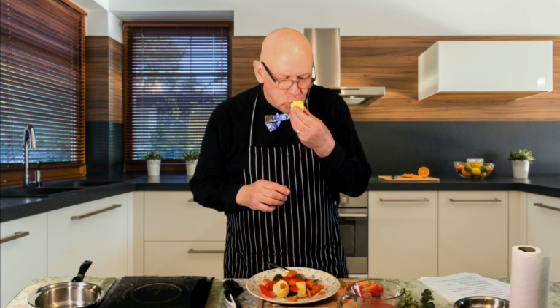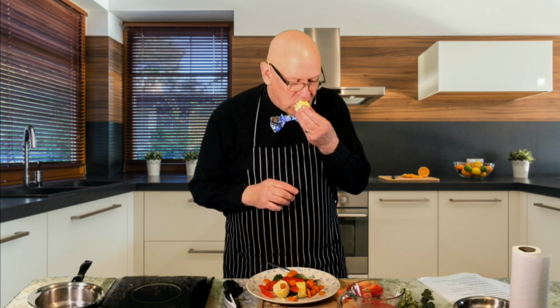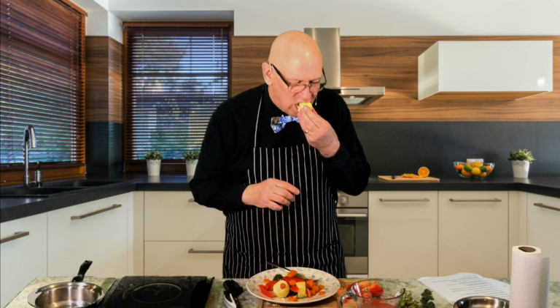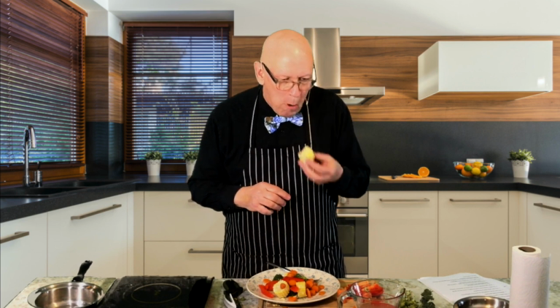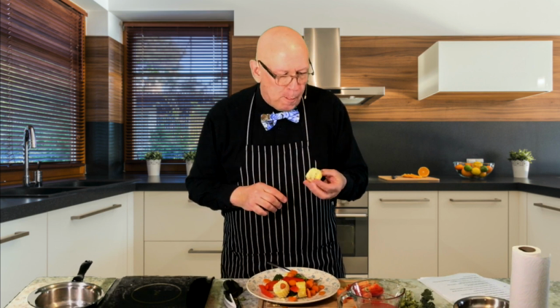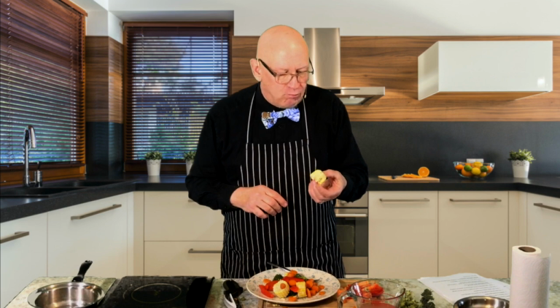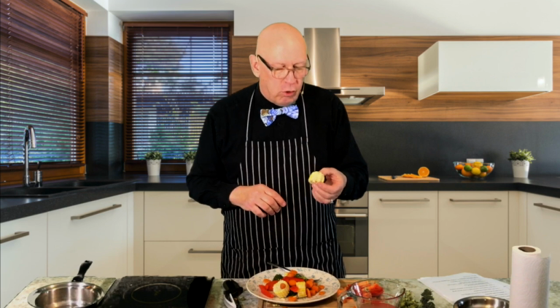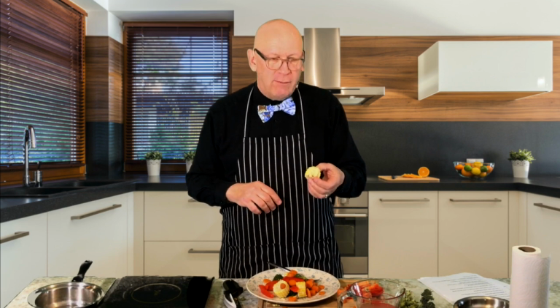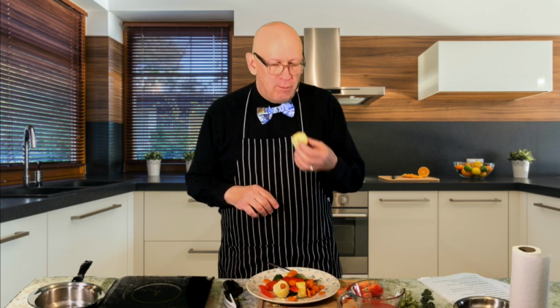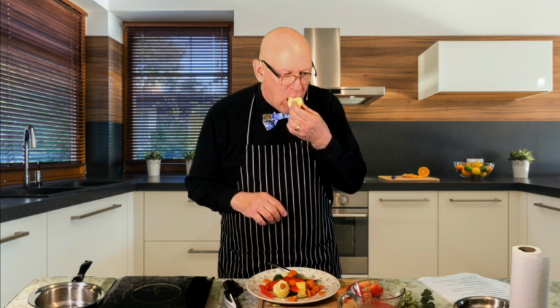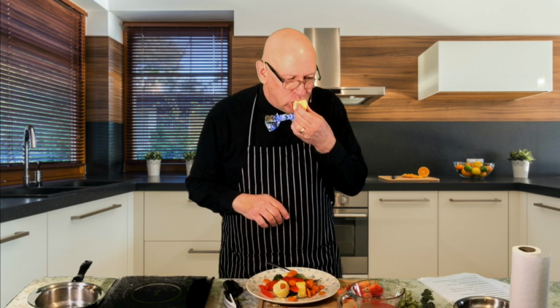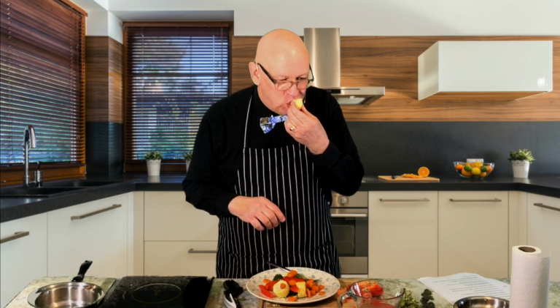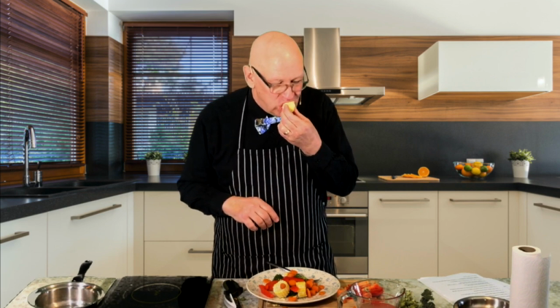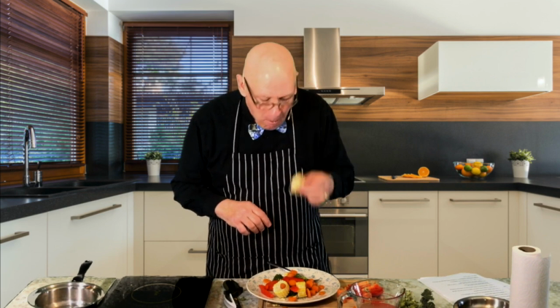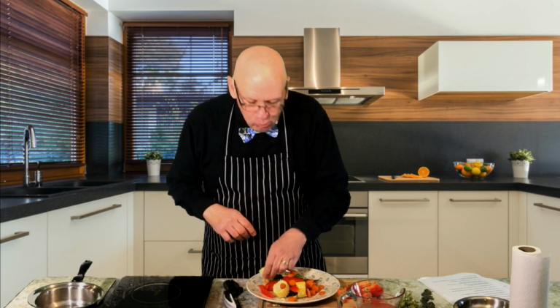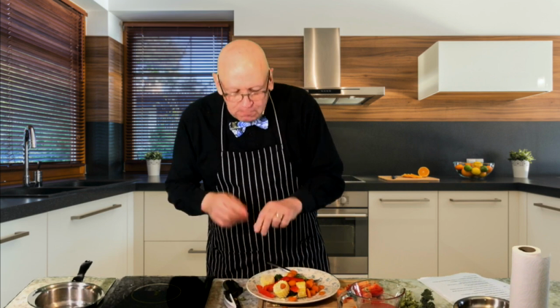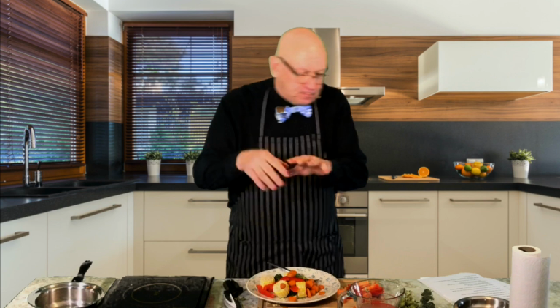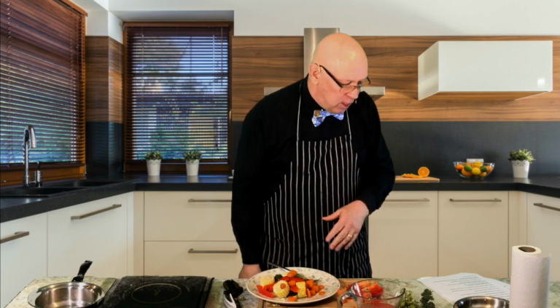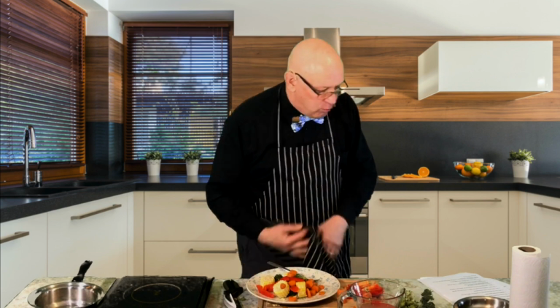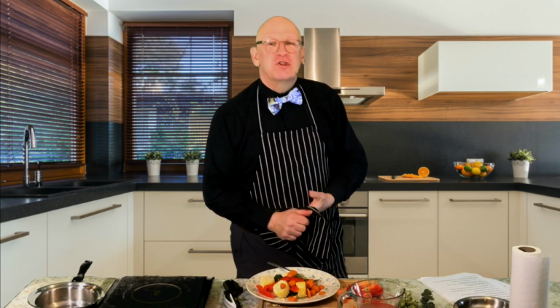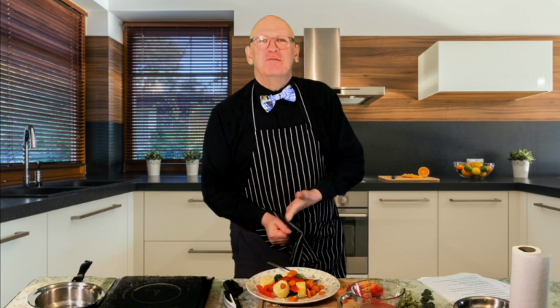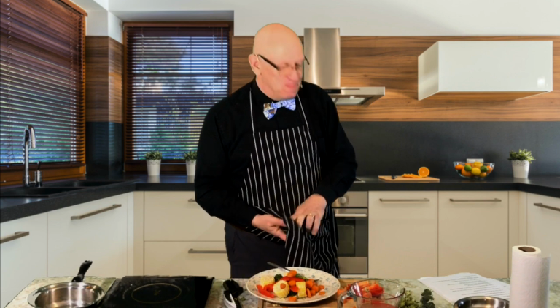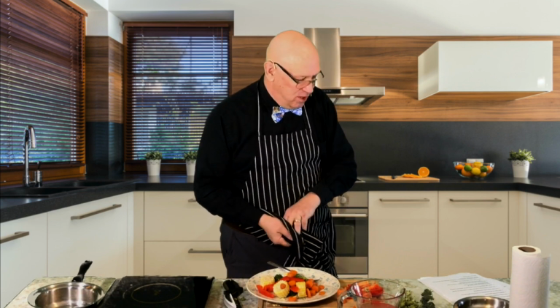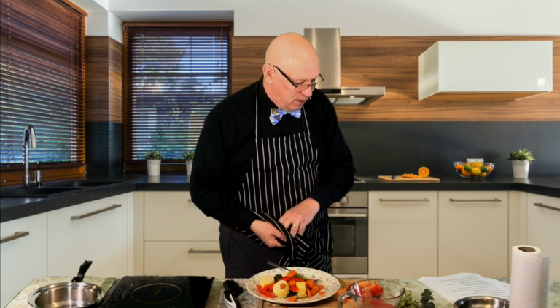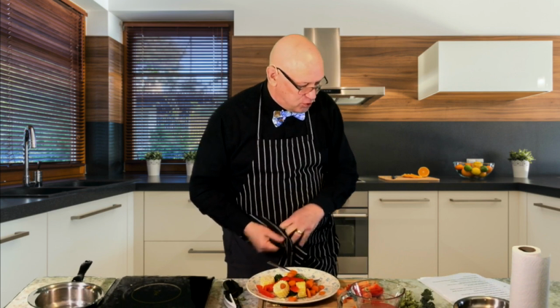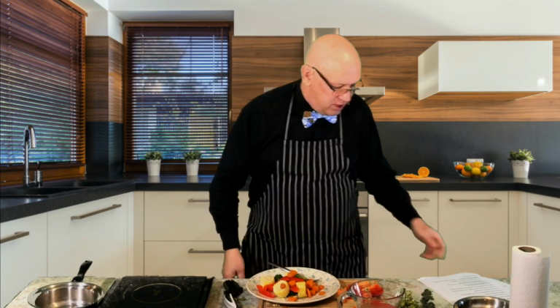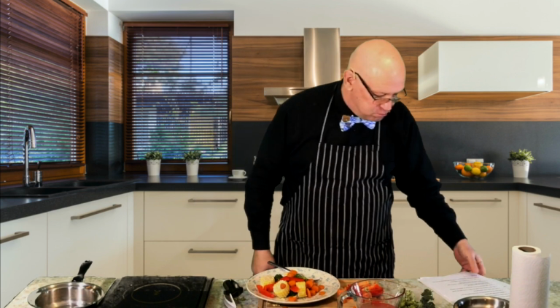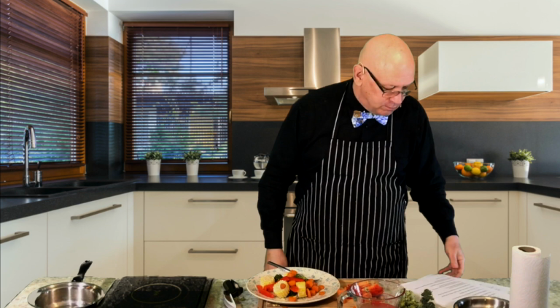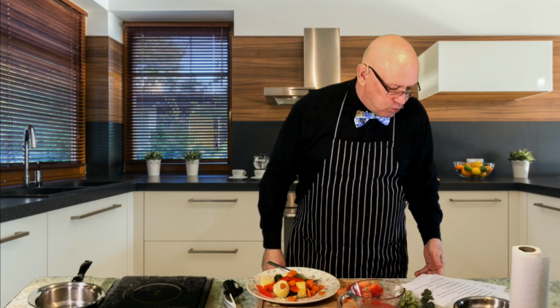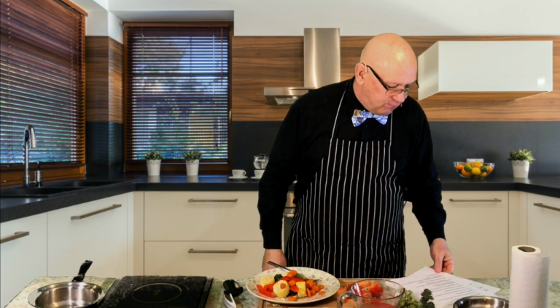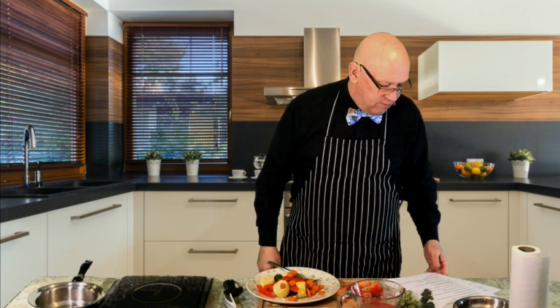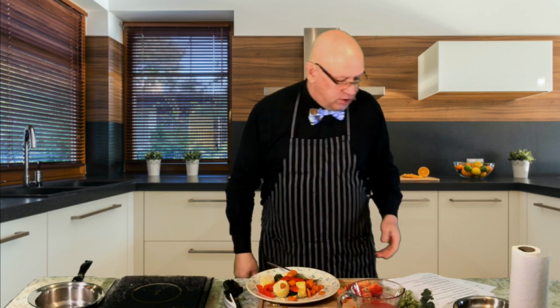That corn is absolutely perfect. I won't make you sit there and watch me eat all of it — just trust that it's very, very tasty.